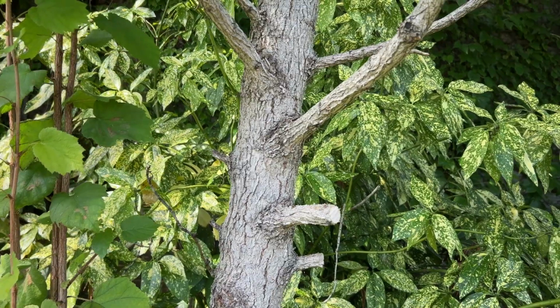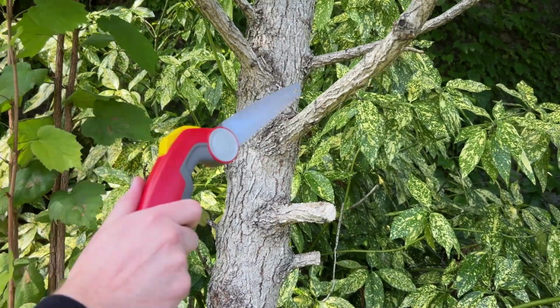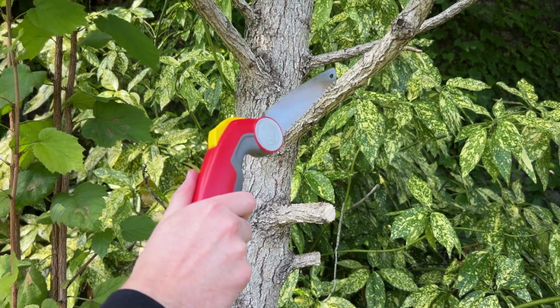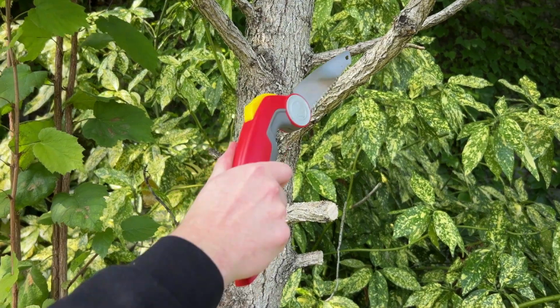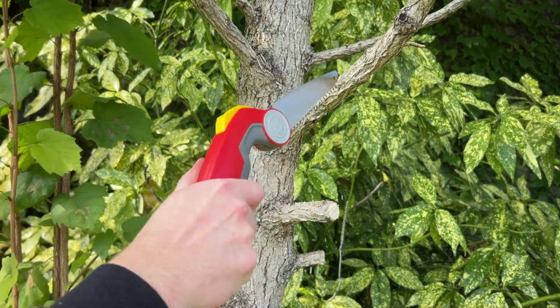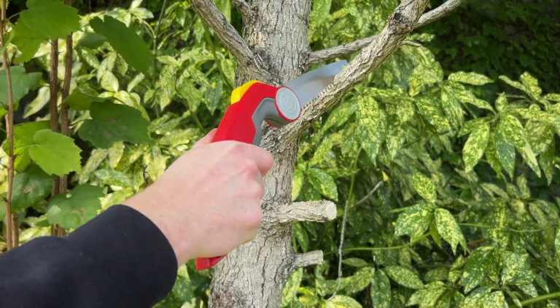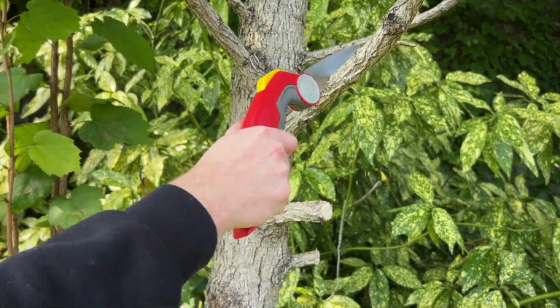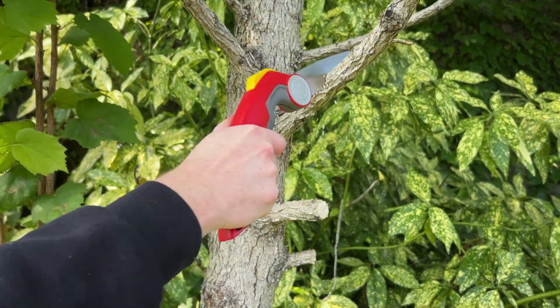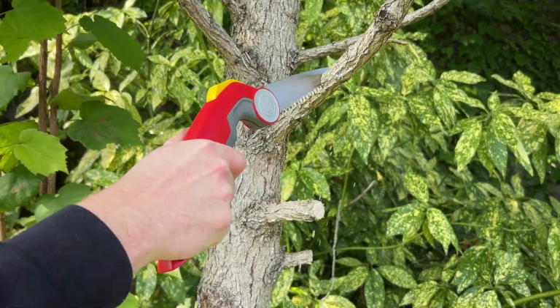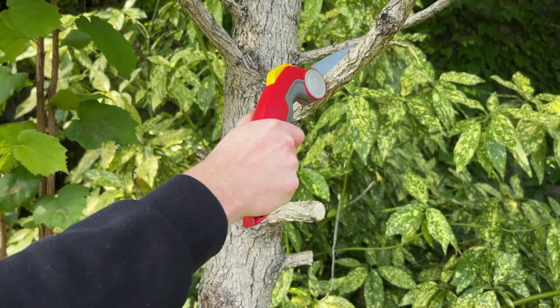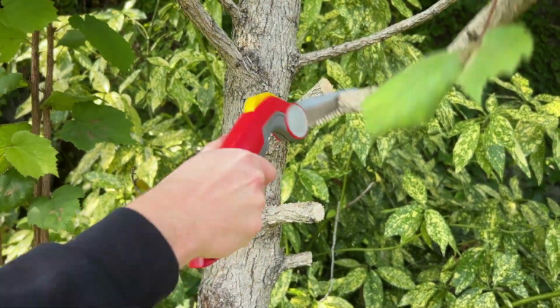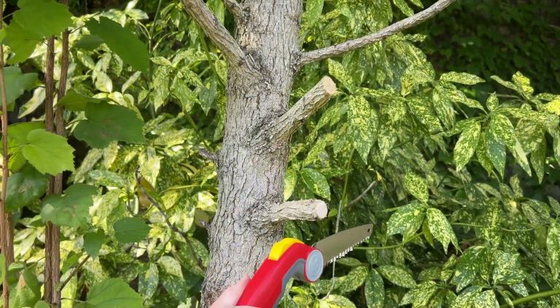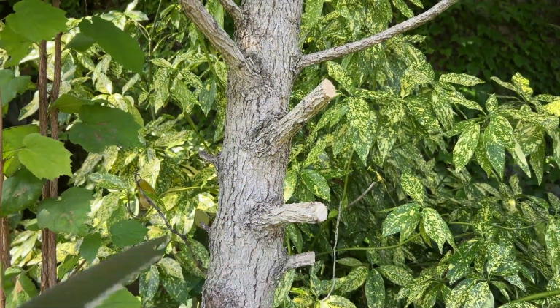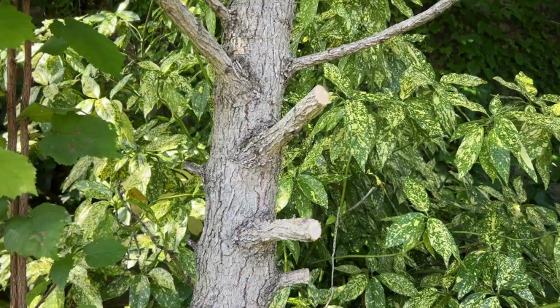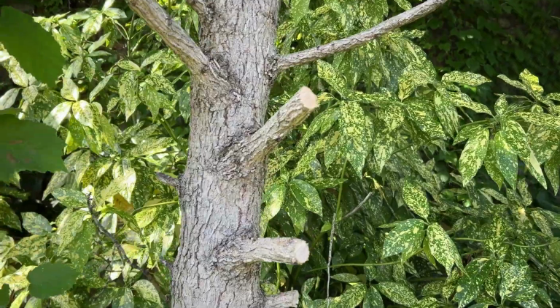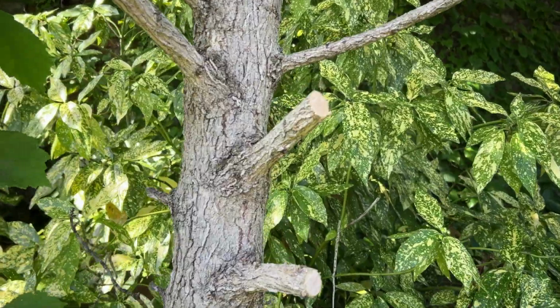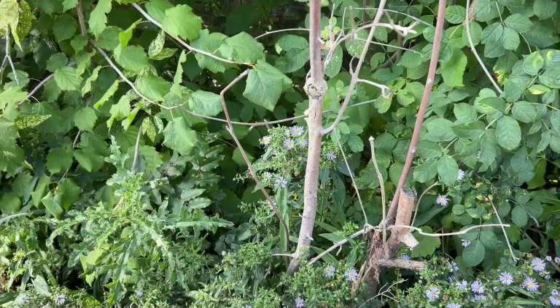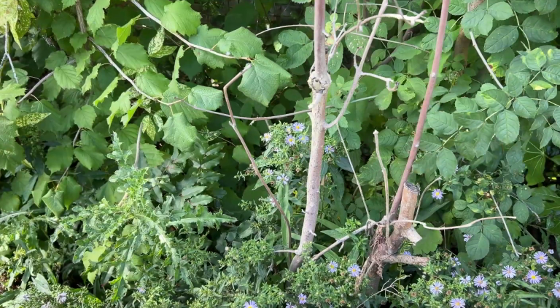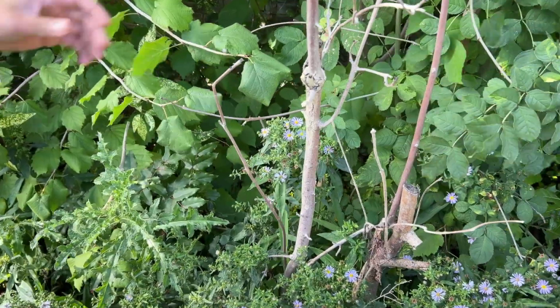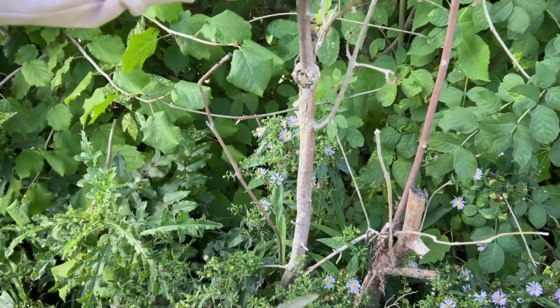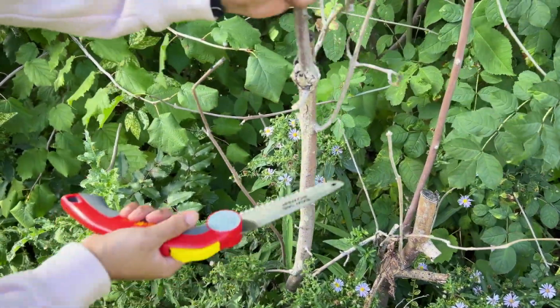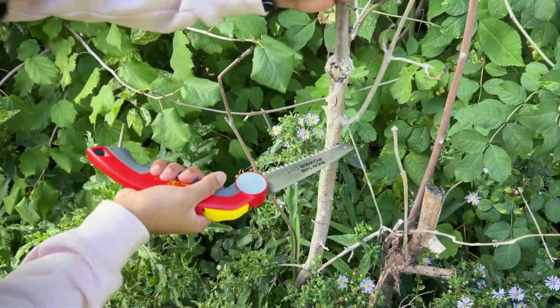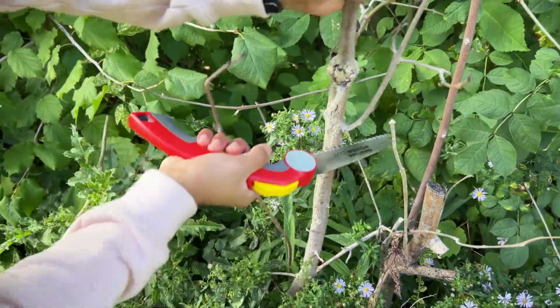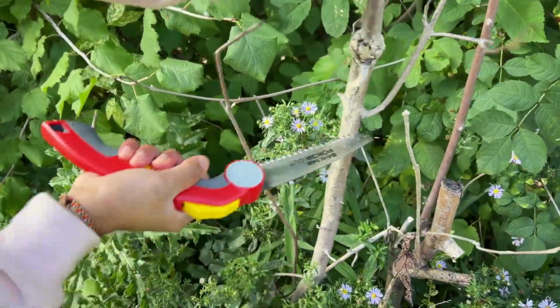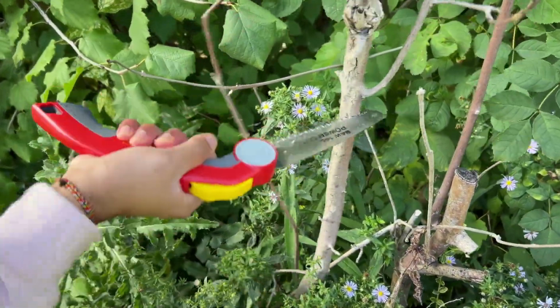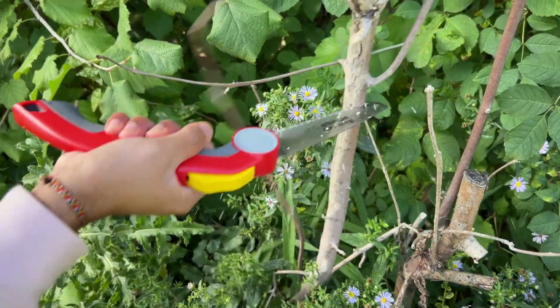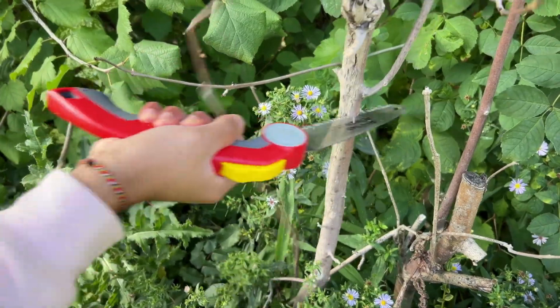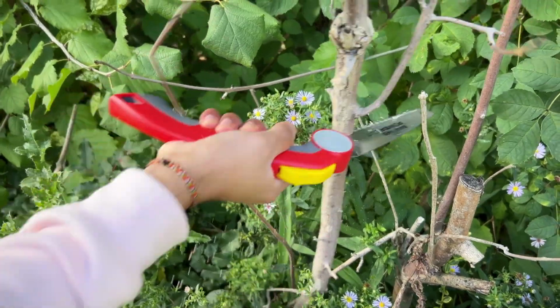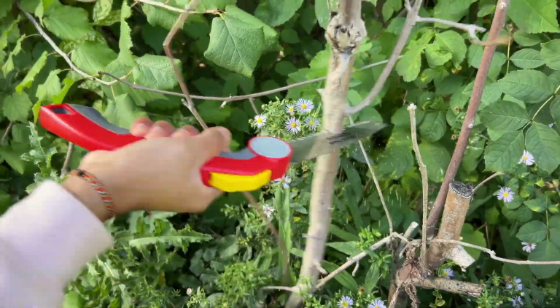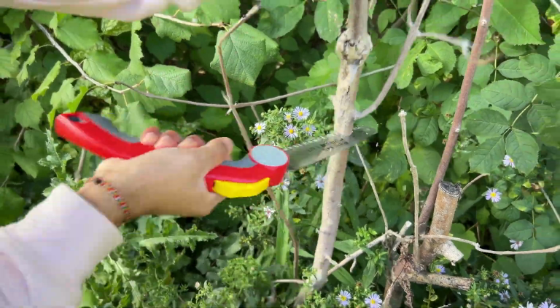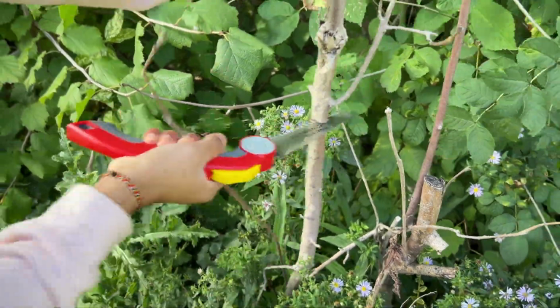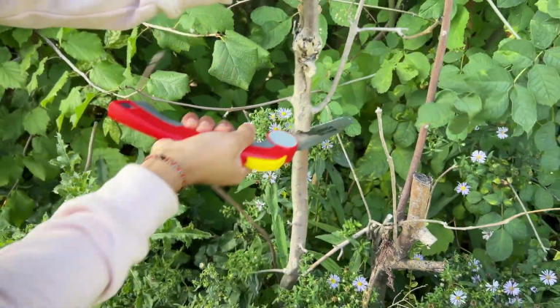The razor sharp teeth are designed to cut on the pull stroke. When cutting a horizontal branch, it is best when the saw is fully opened. When cutting at an angle or a vertical branch, you may want to use the saw at the slightly more closed position.